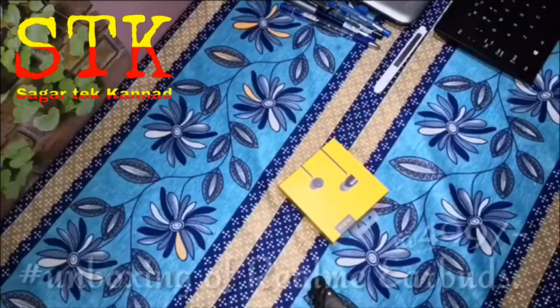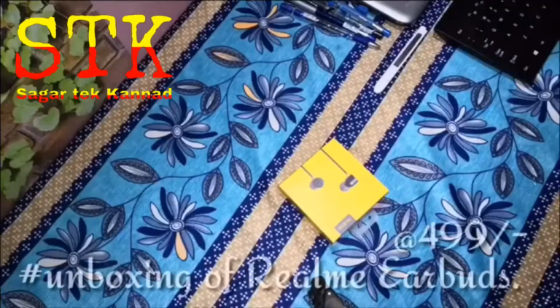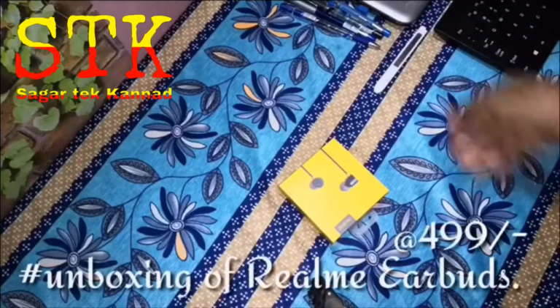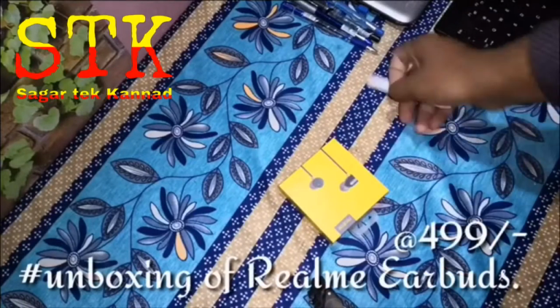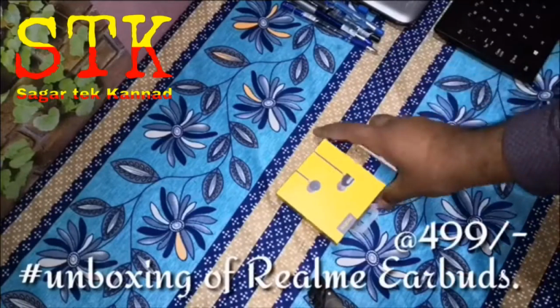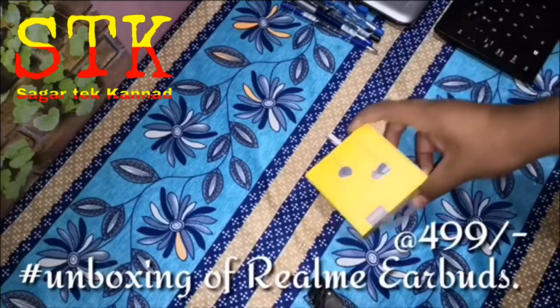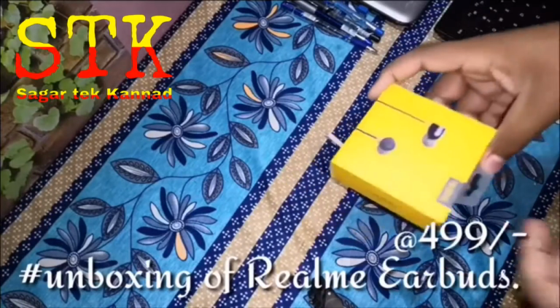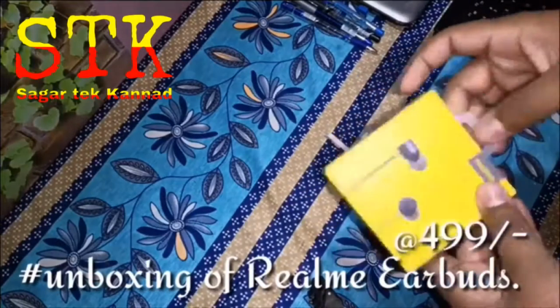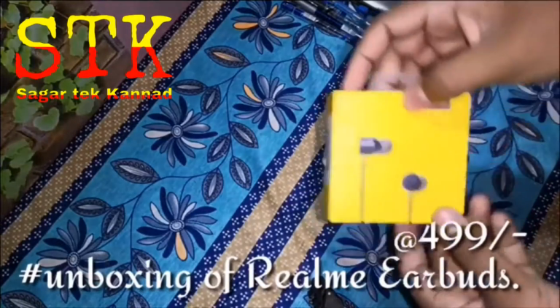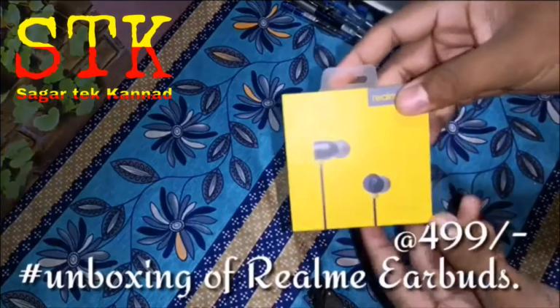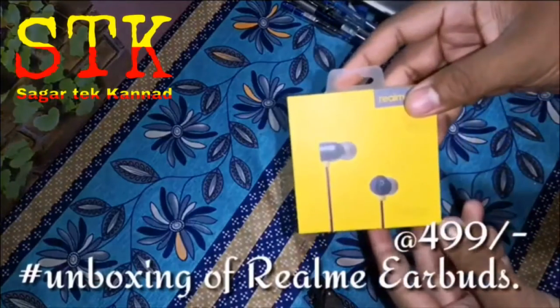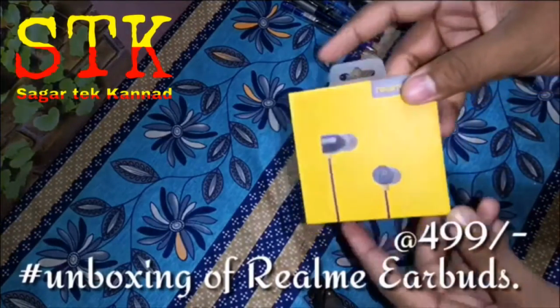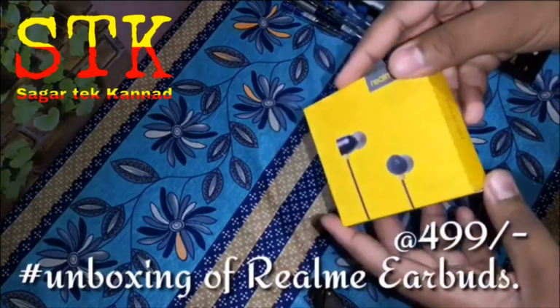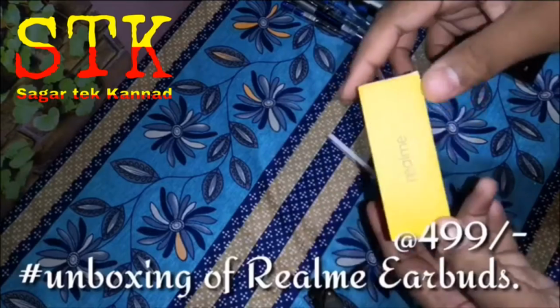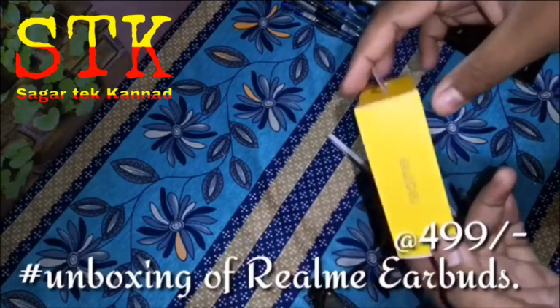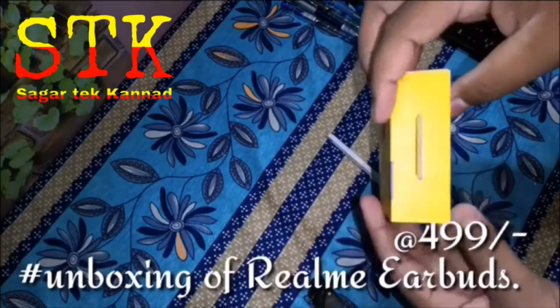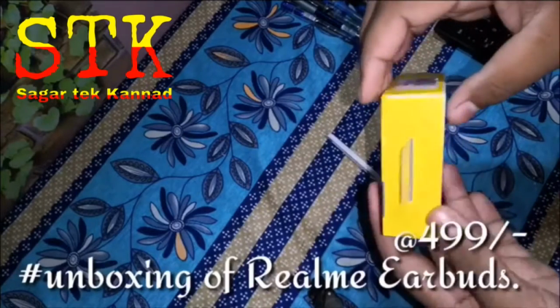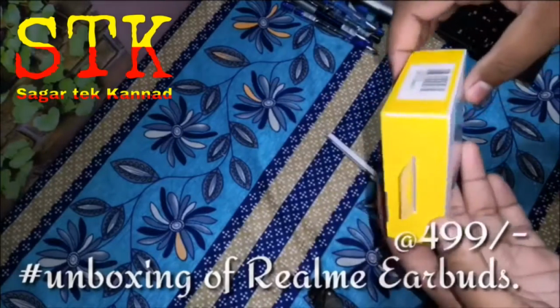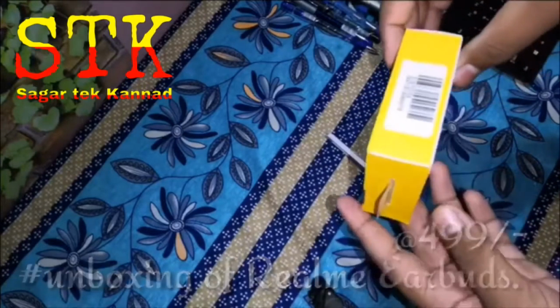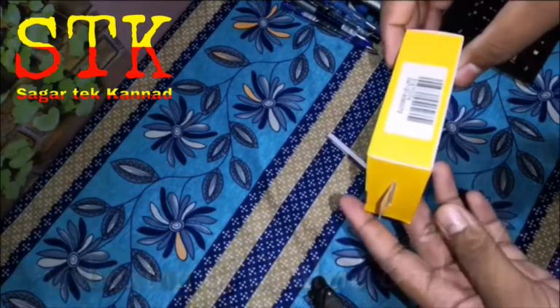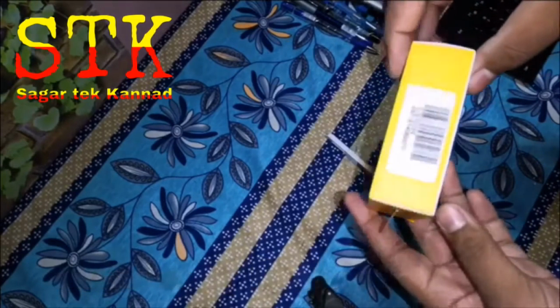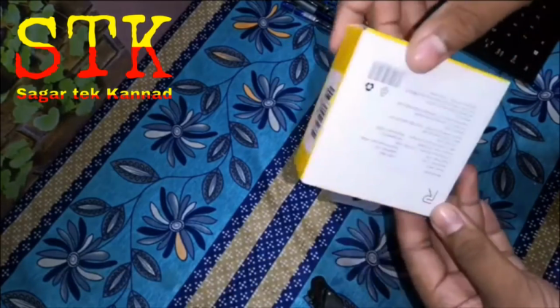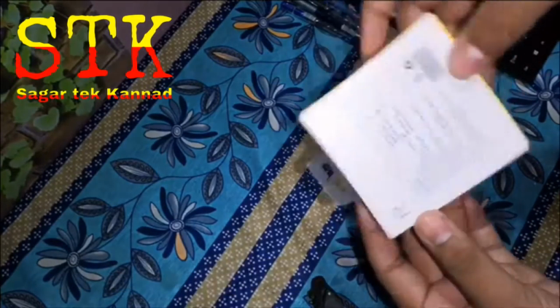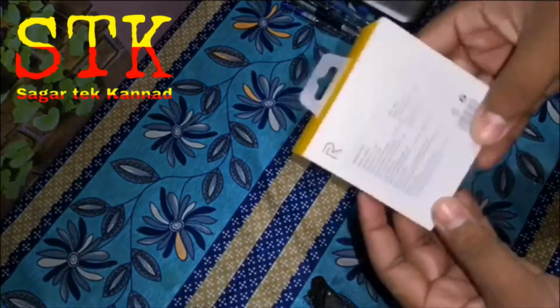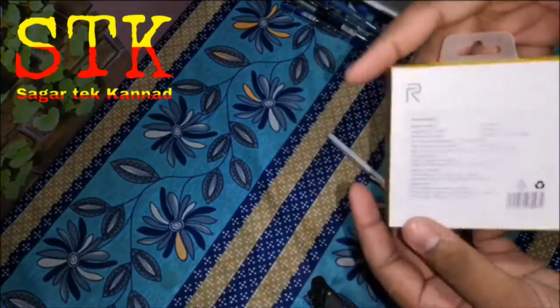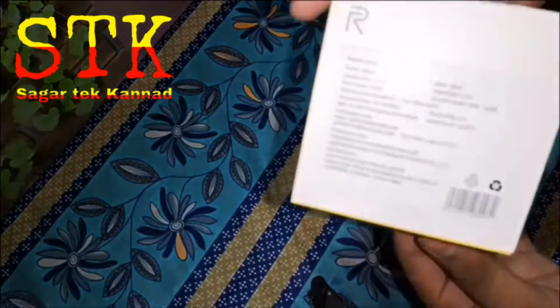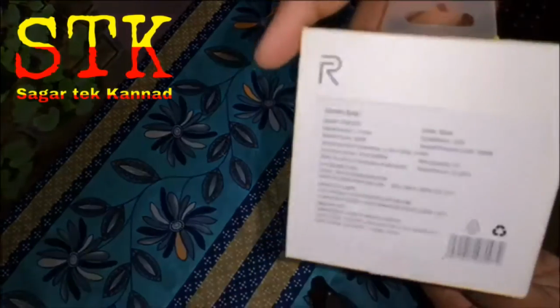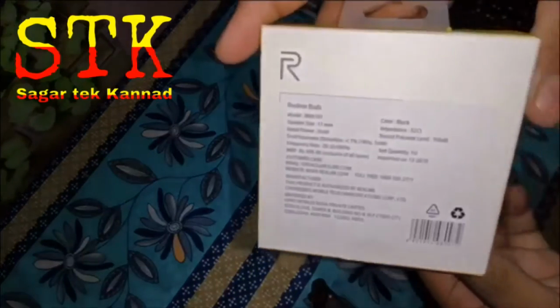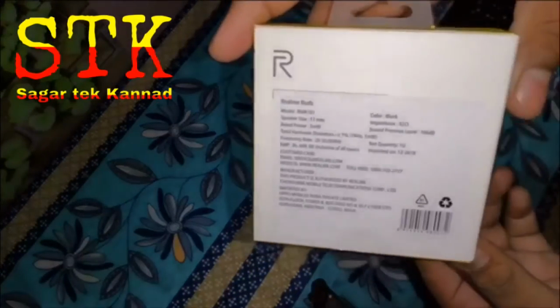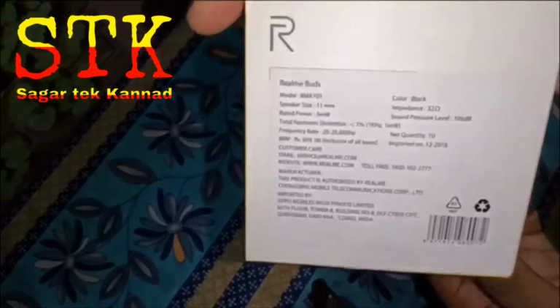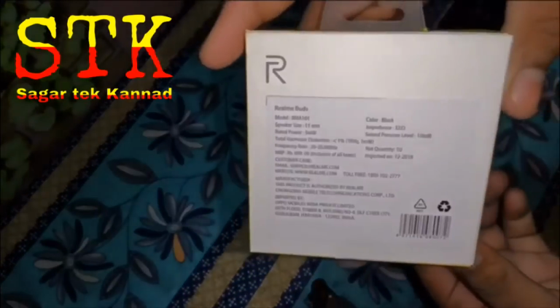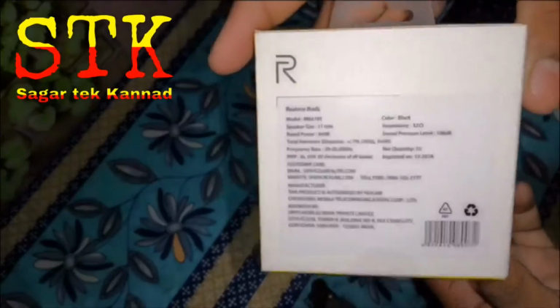Hi friends, welcome to Sakratech Kanada channel. I am going to do the Realme Buds unboxing. It's 499 rupees.